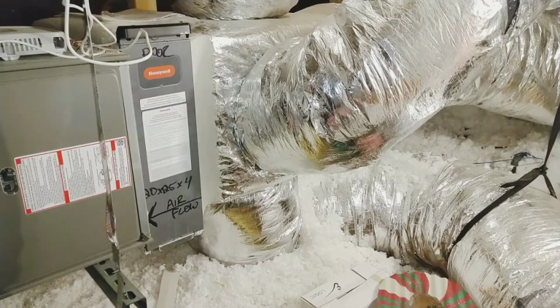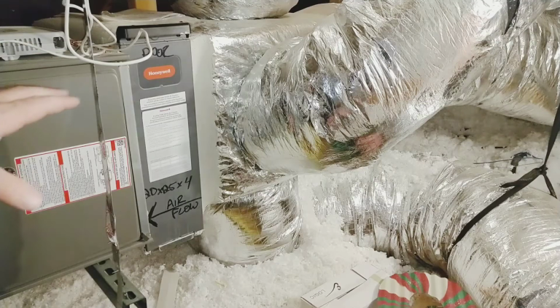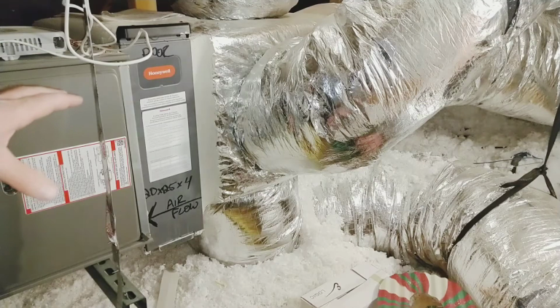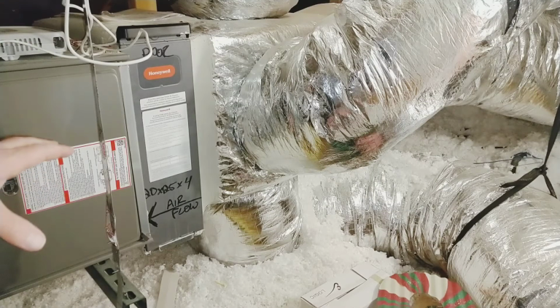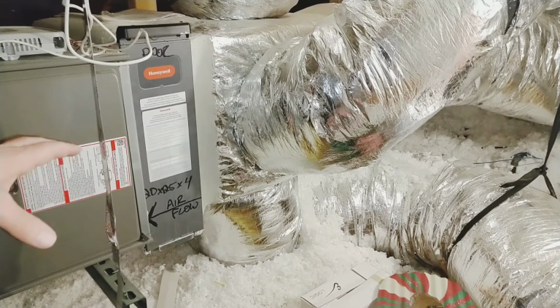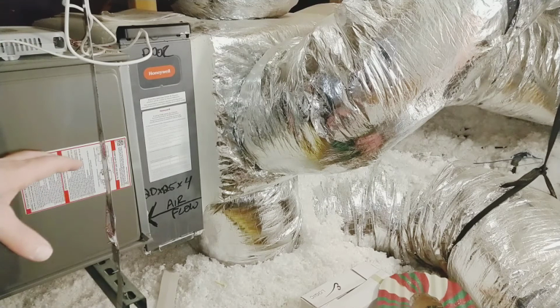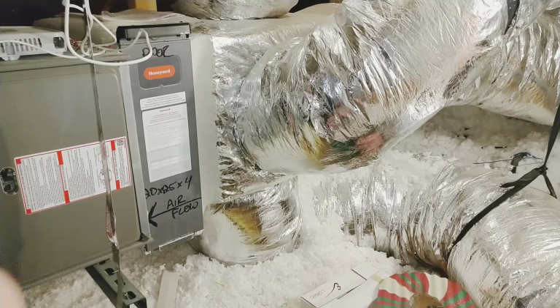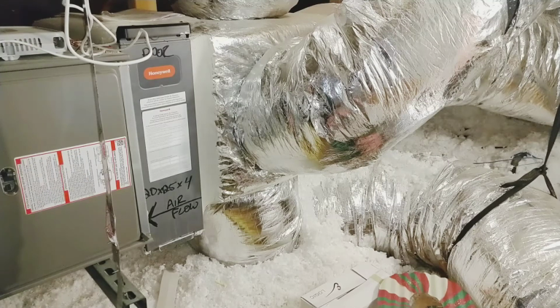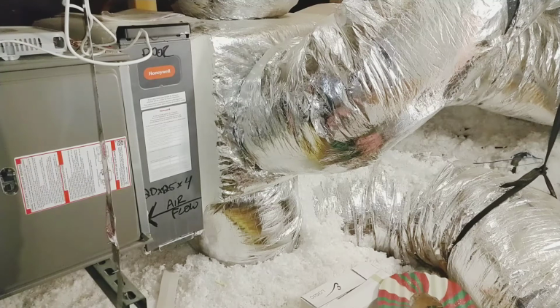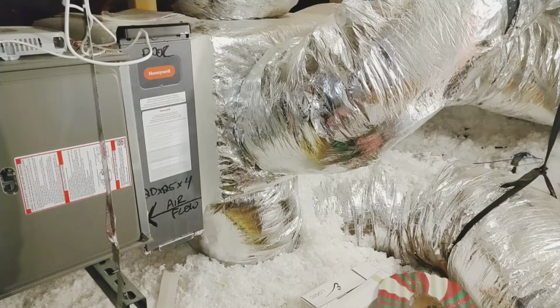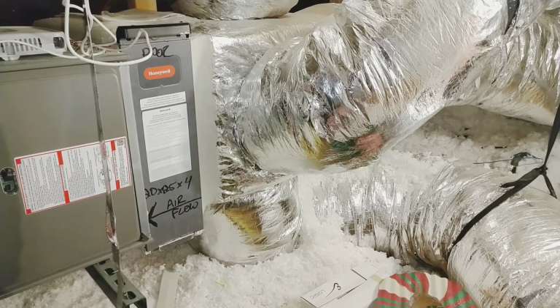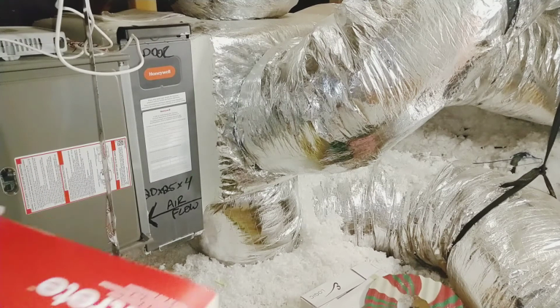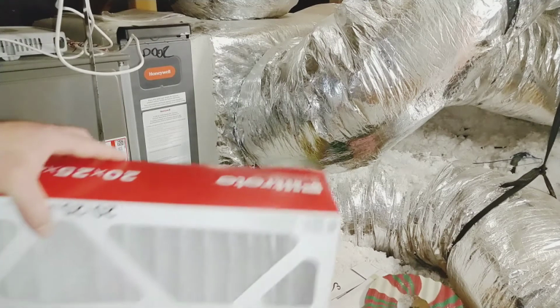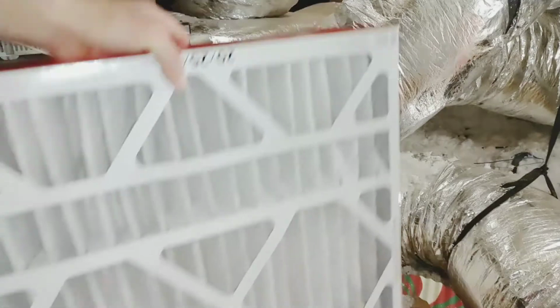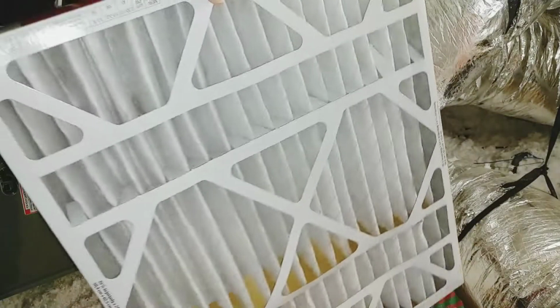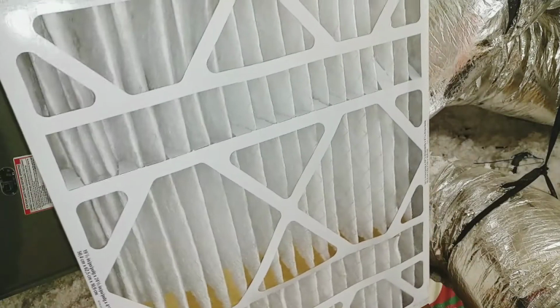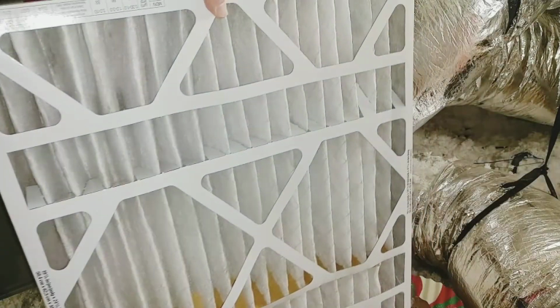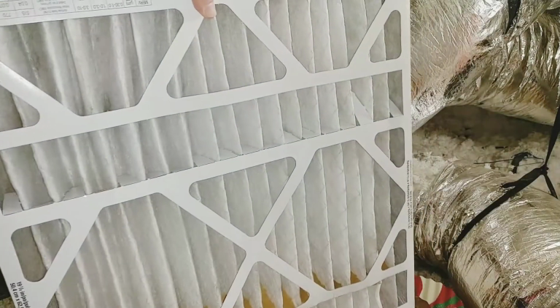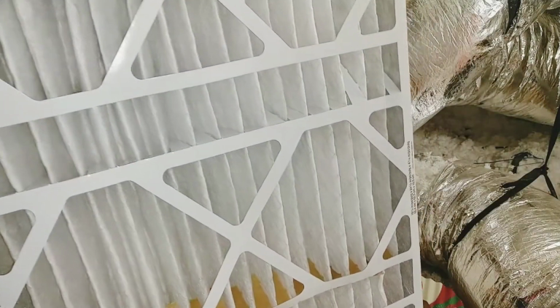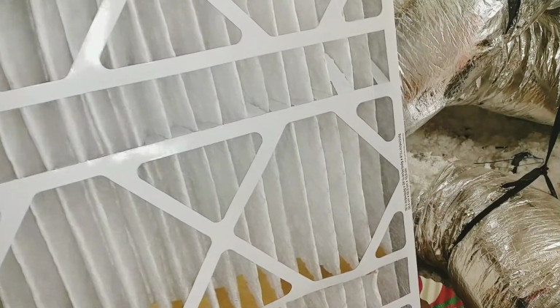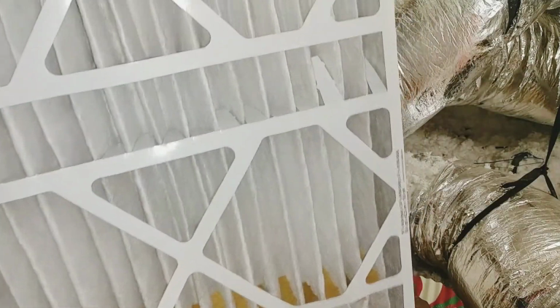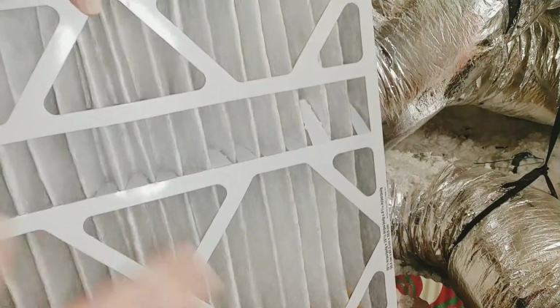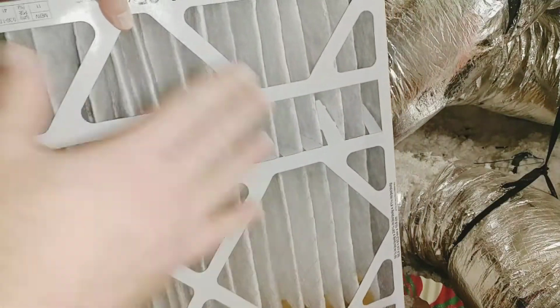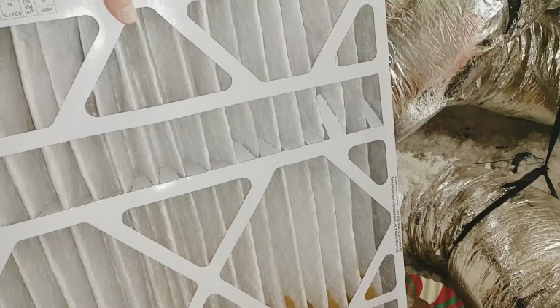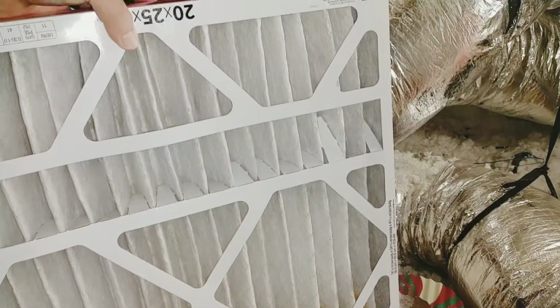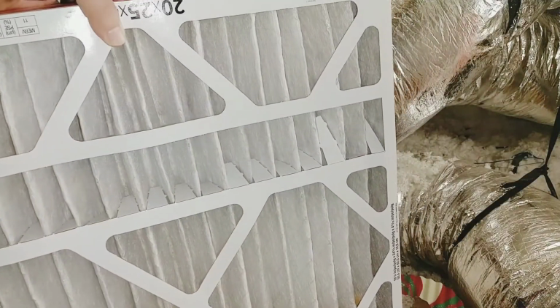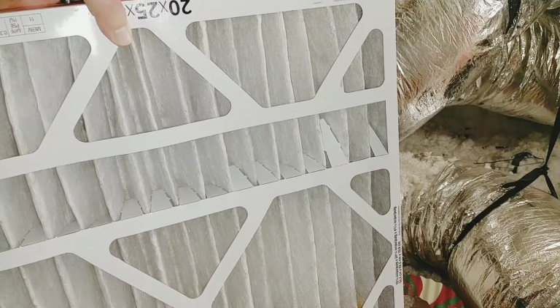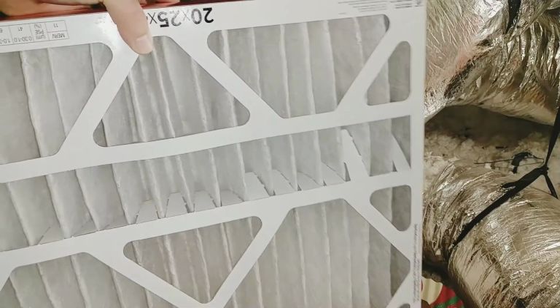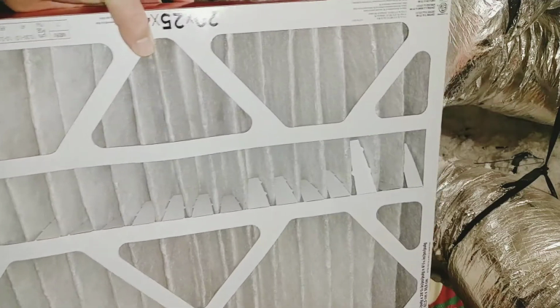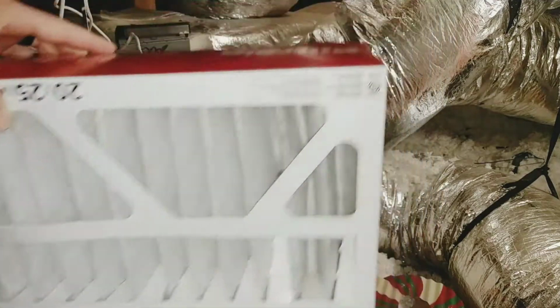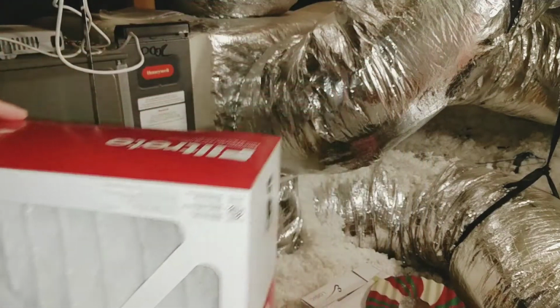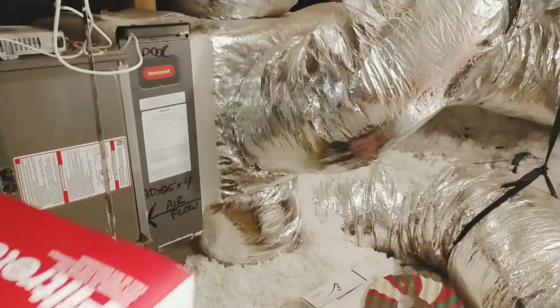Before you replace the filter, make sure you shut off your air conditioner. Then inspect your new air filter to make sure it's free of any damage before putting it in.